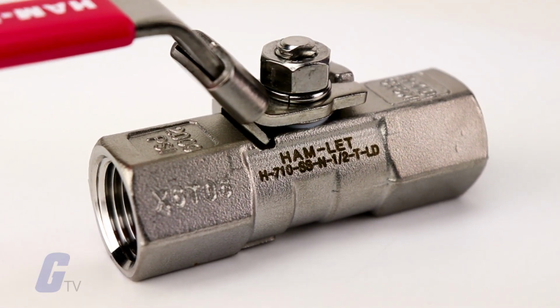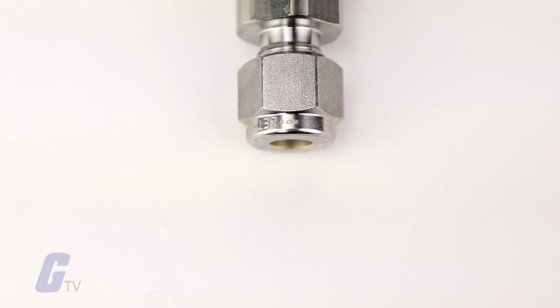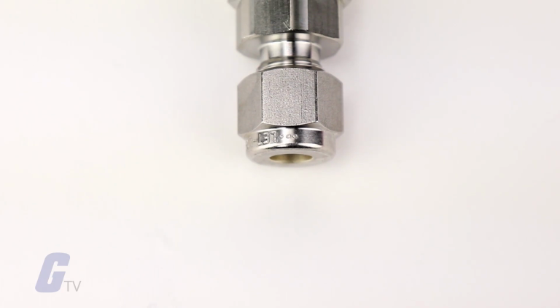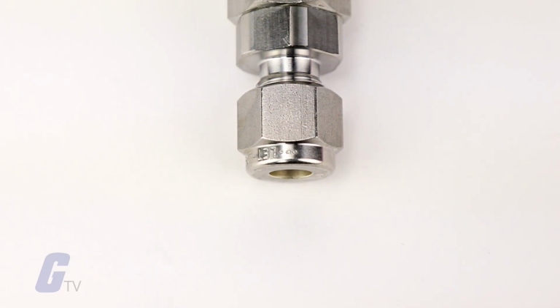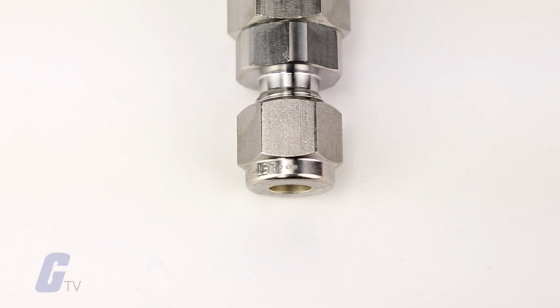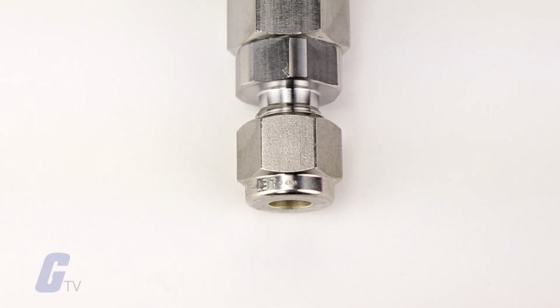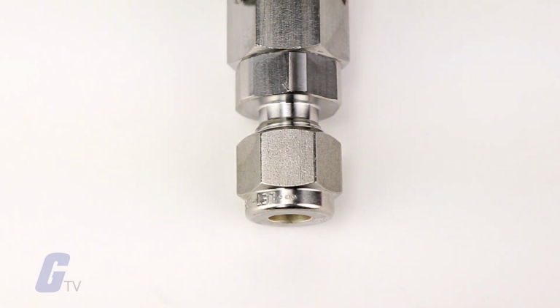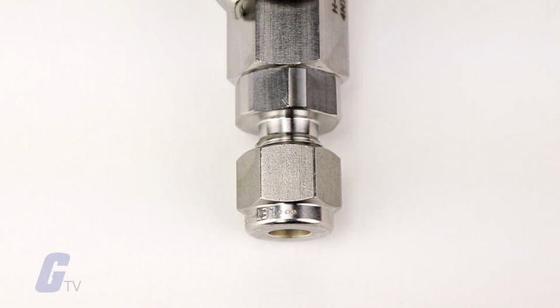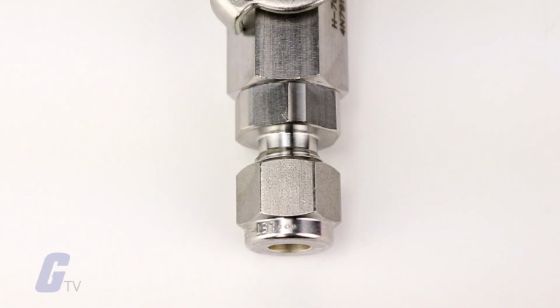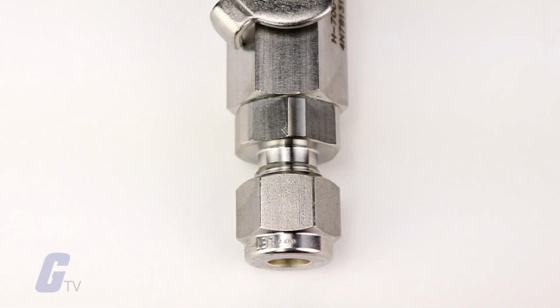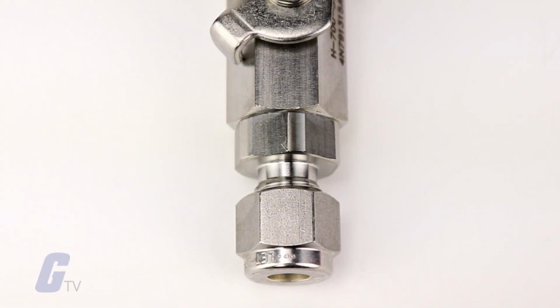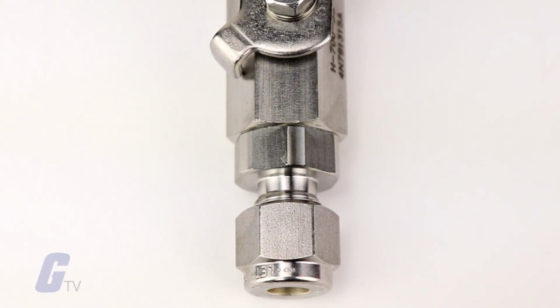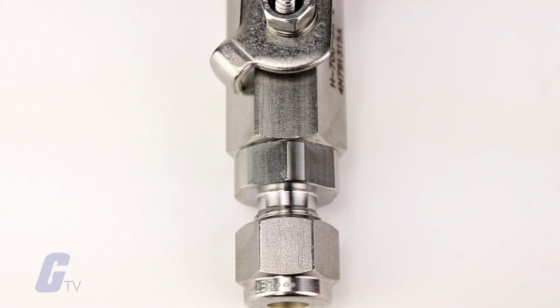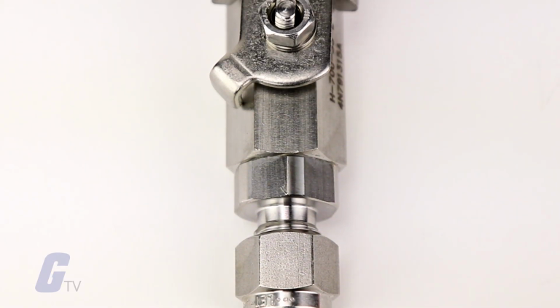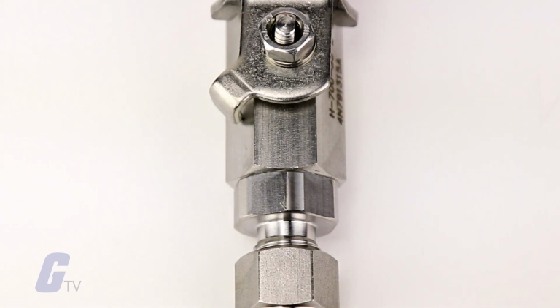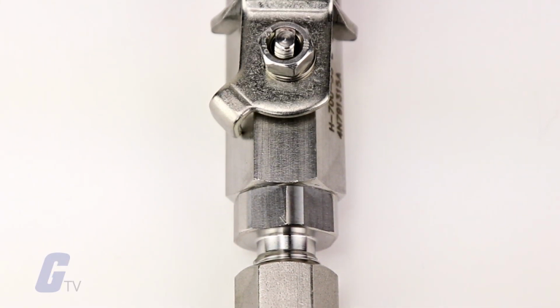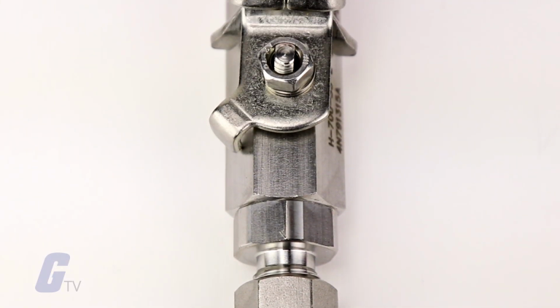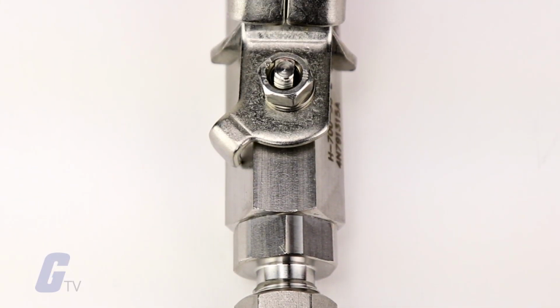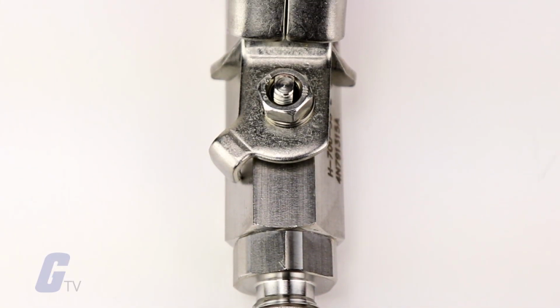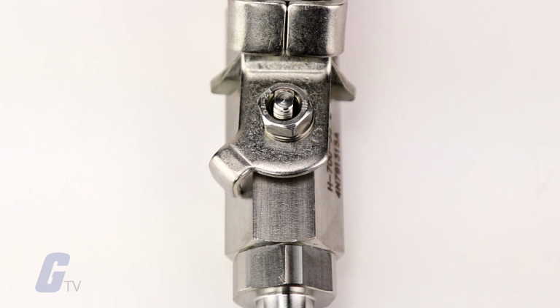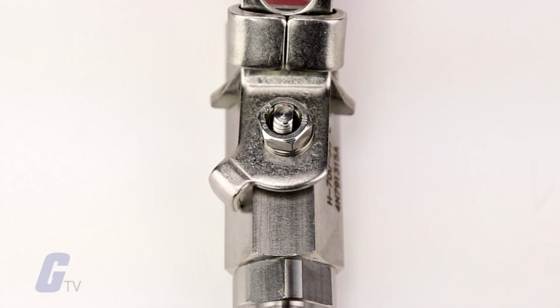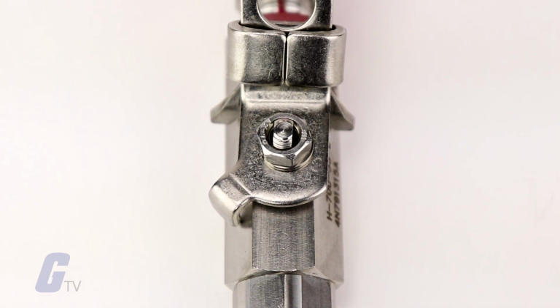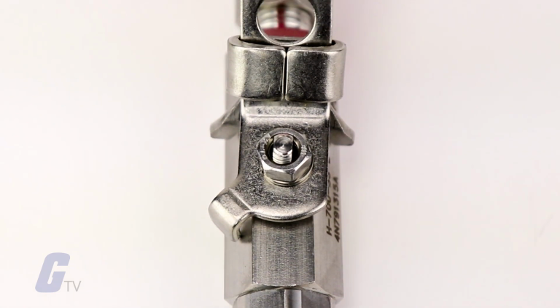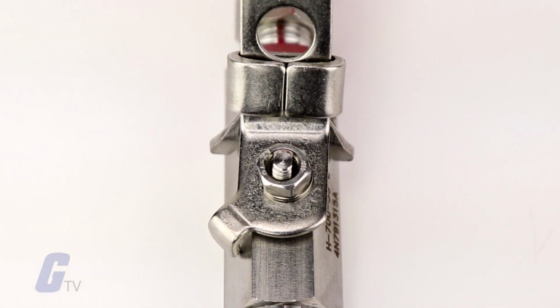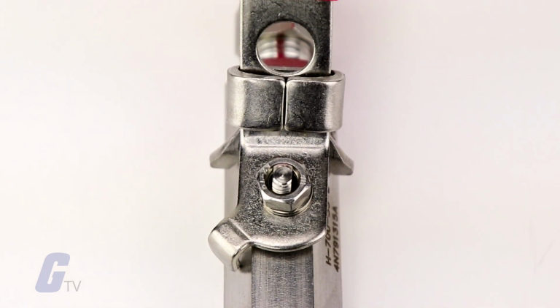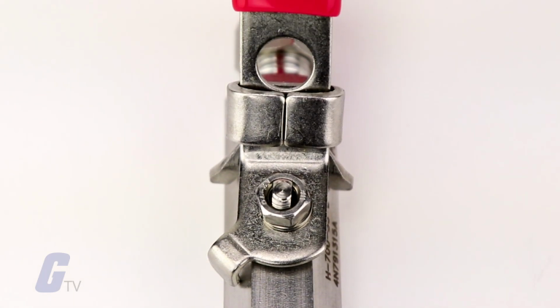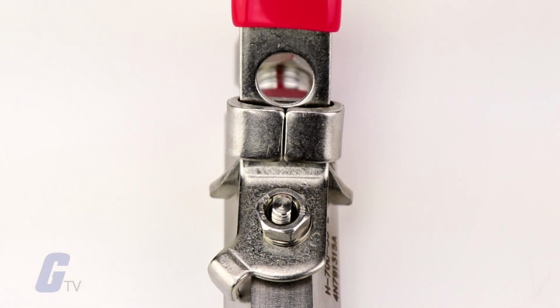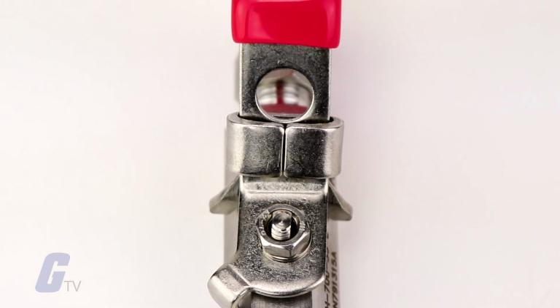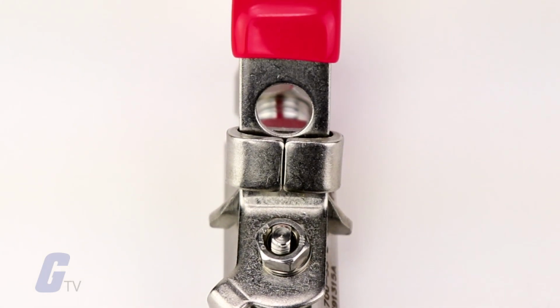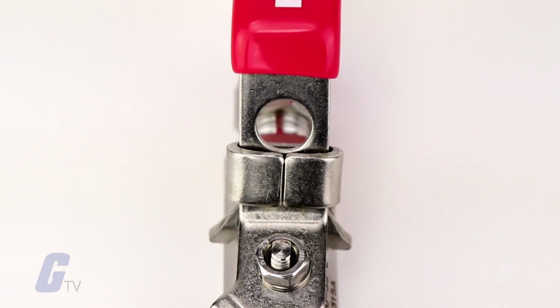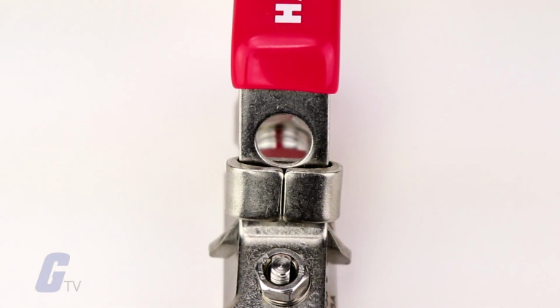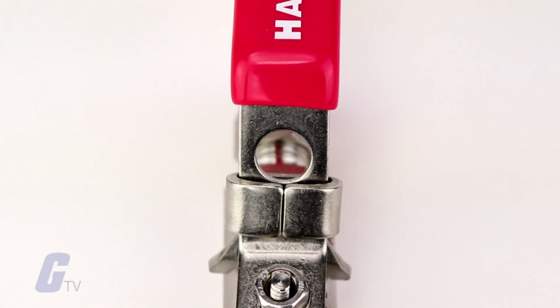The series is rated to a max of 2,000 PSIG, pounds per square inch gauge, and performs as an on-off service.